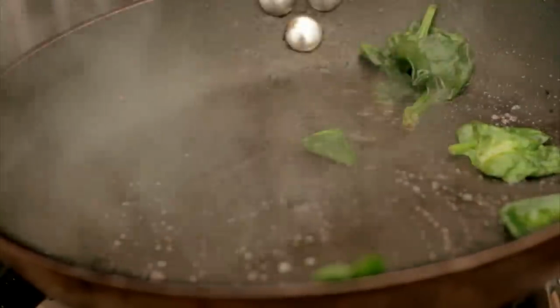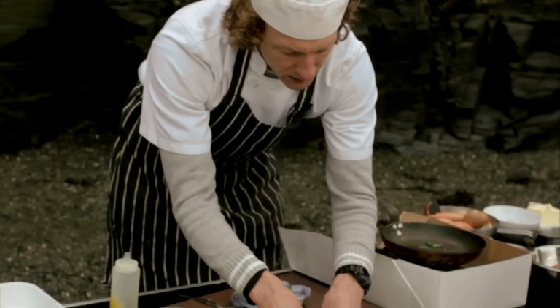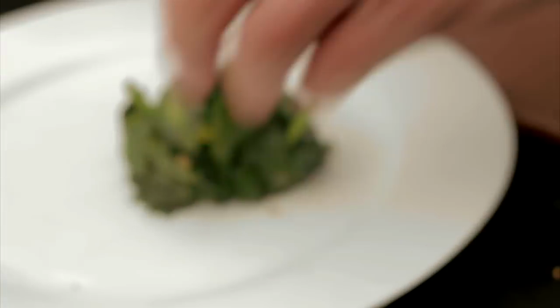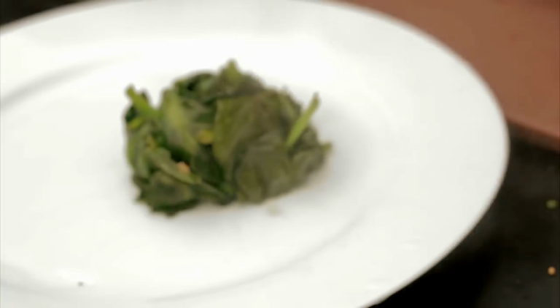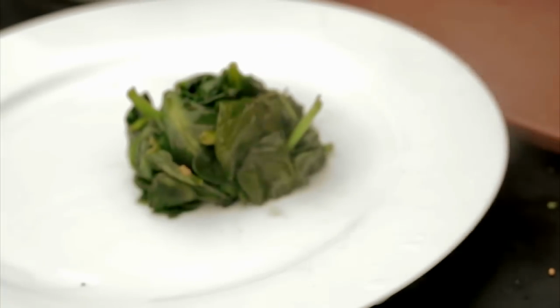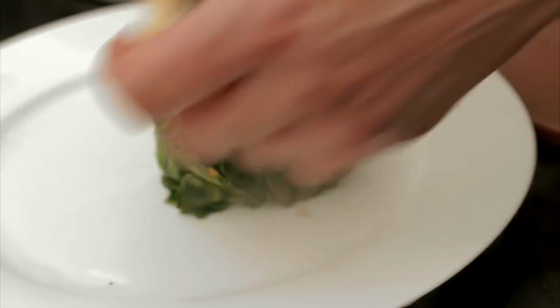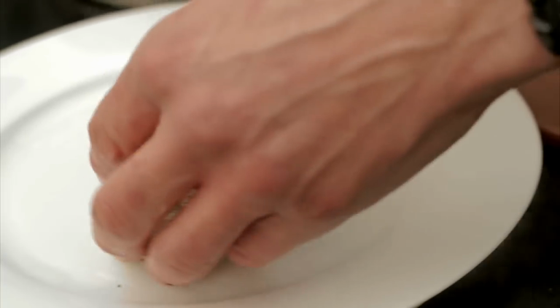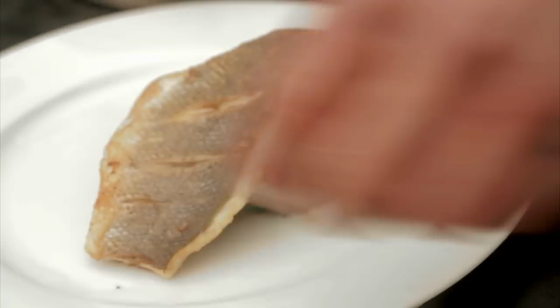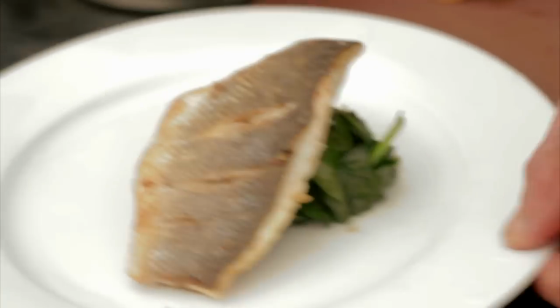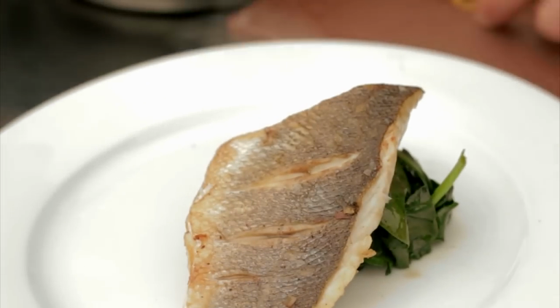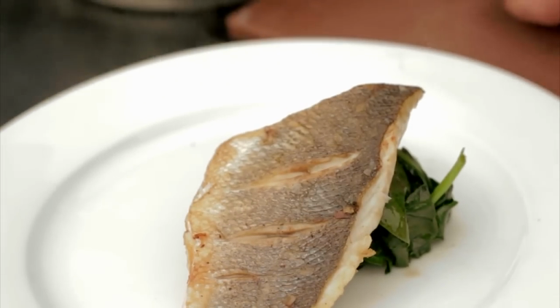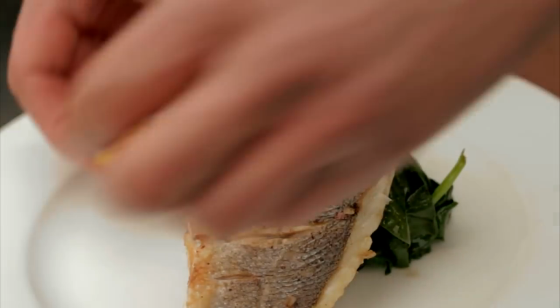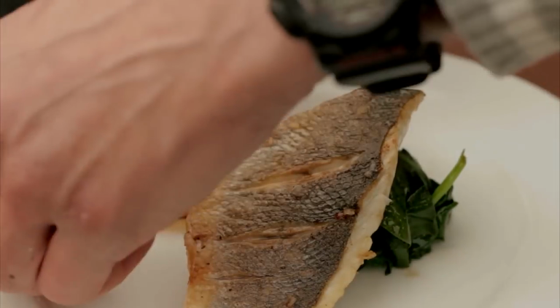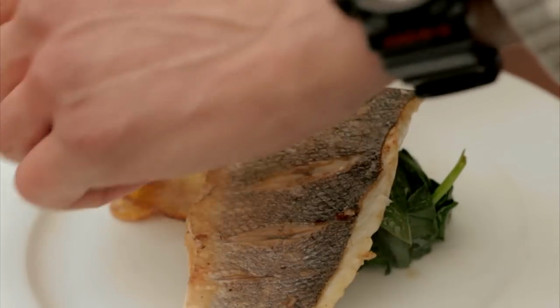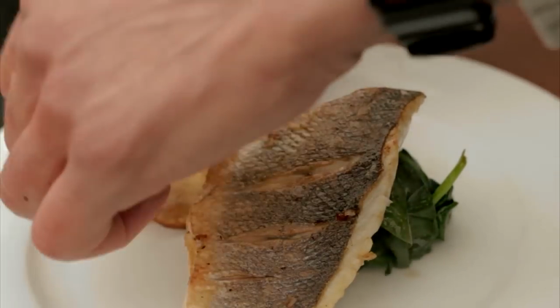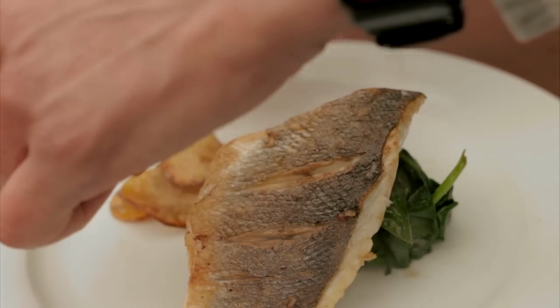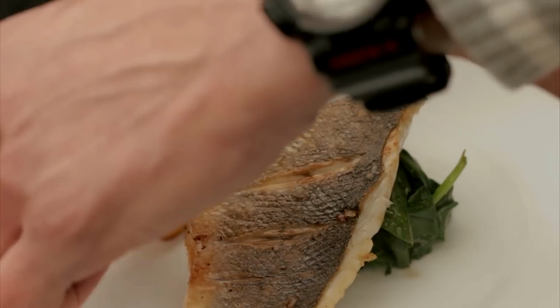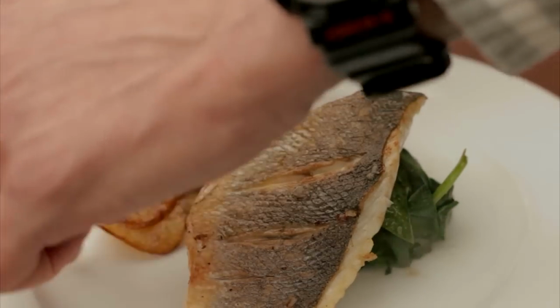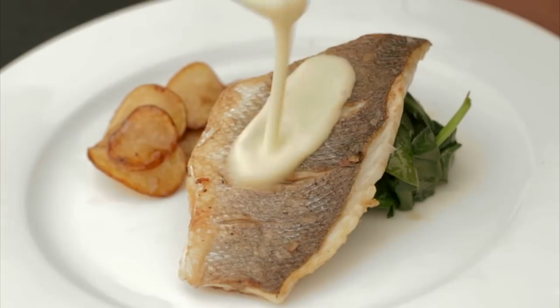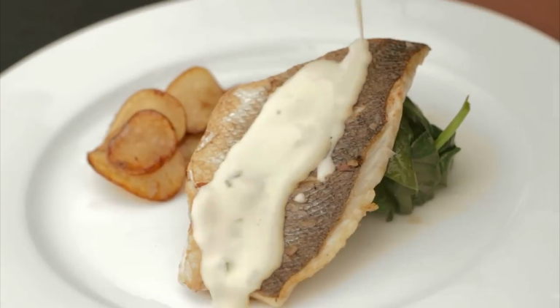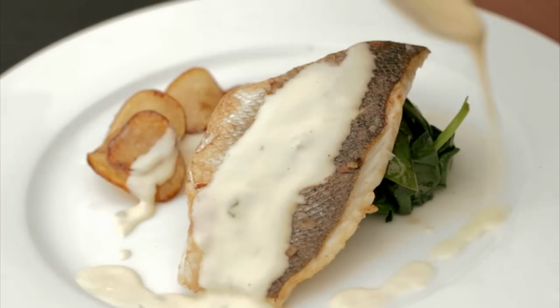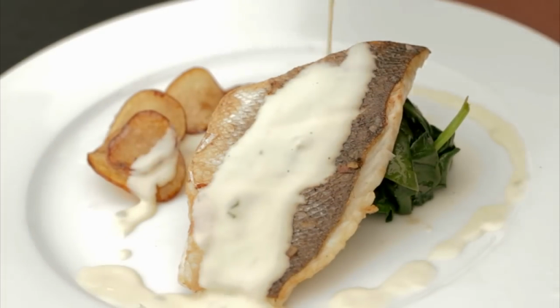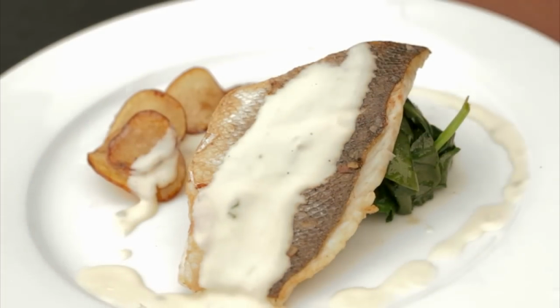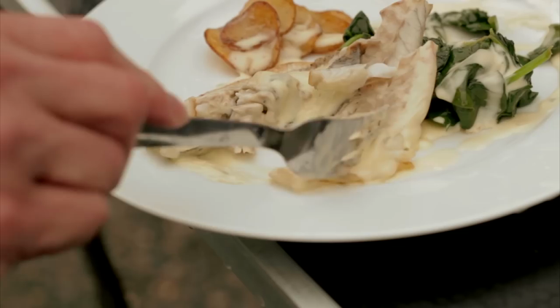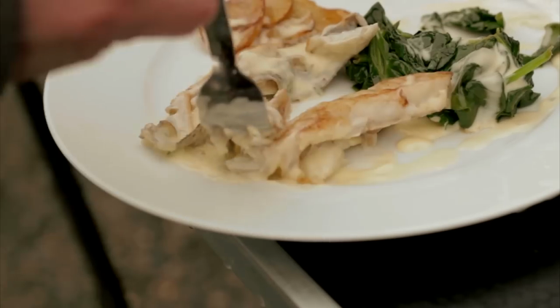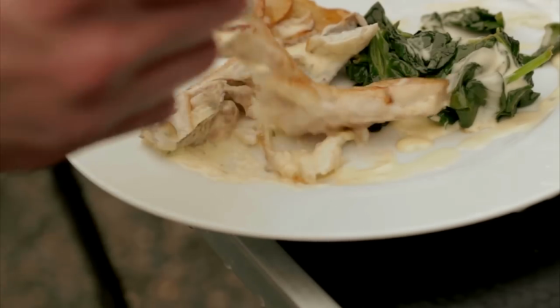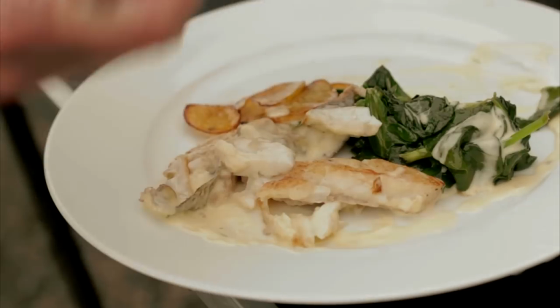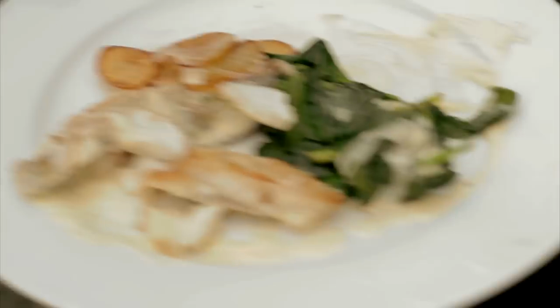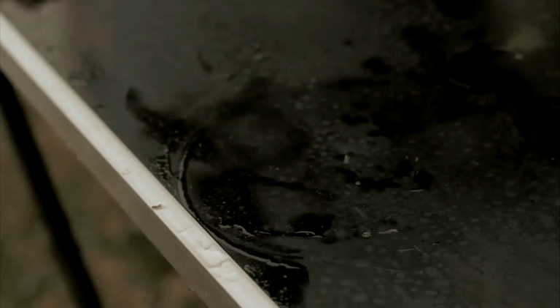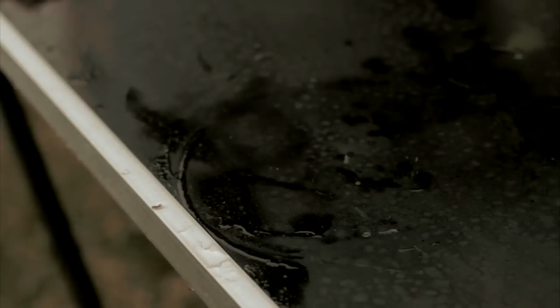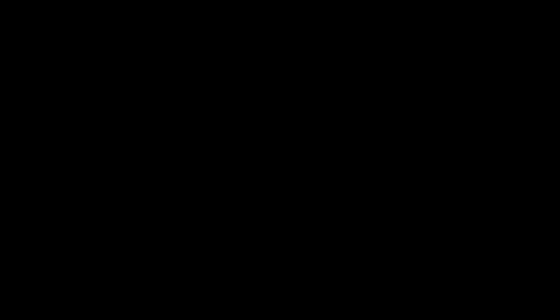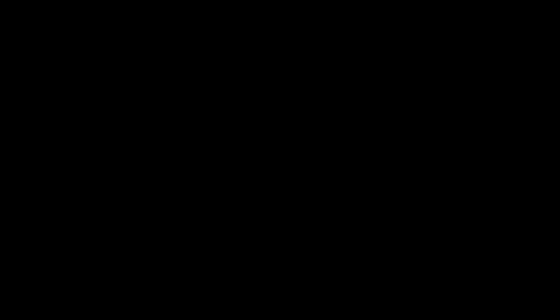Once we've got our spinach, I'm going to rest our fish up against that. We've got a little pile of beautiful potato crisps. And that's a samphire beurre blanc, sea bass, and wilted spinach with potato chips. Simple as that.